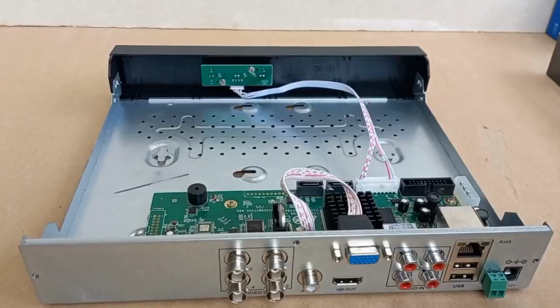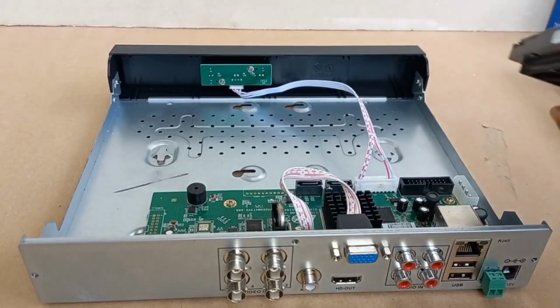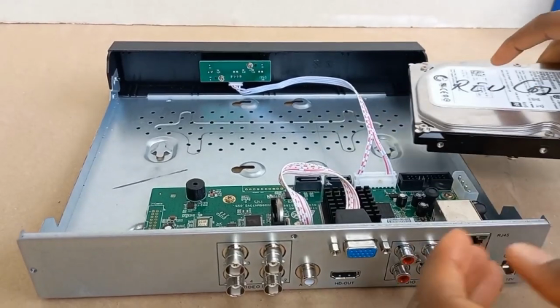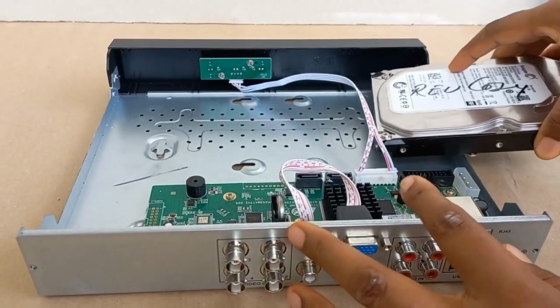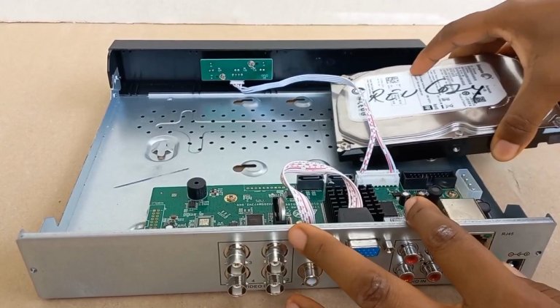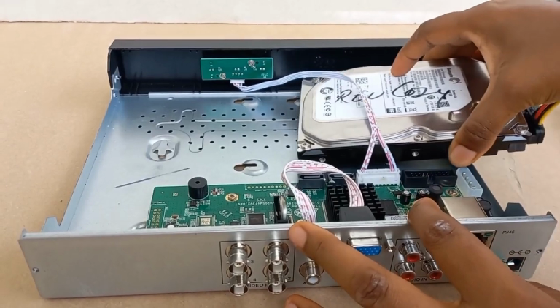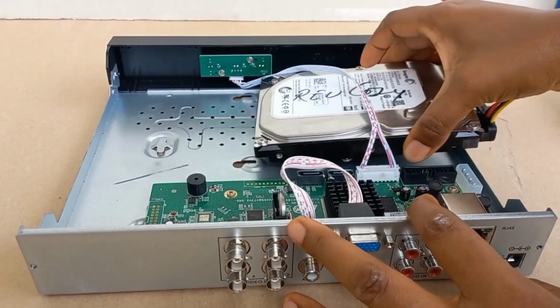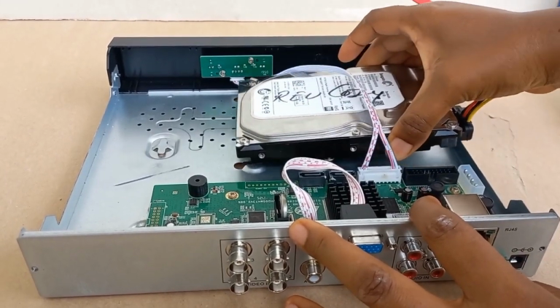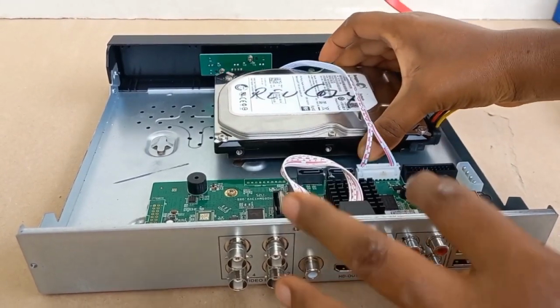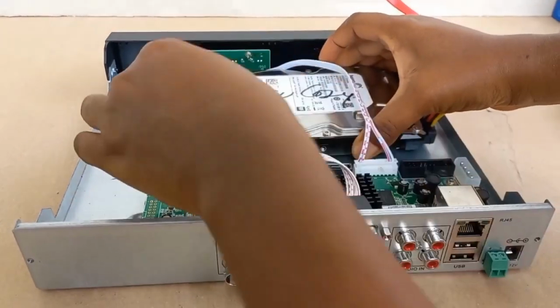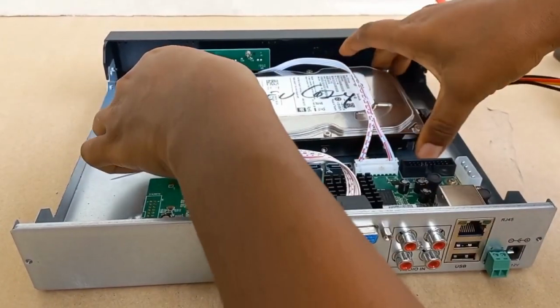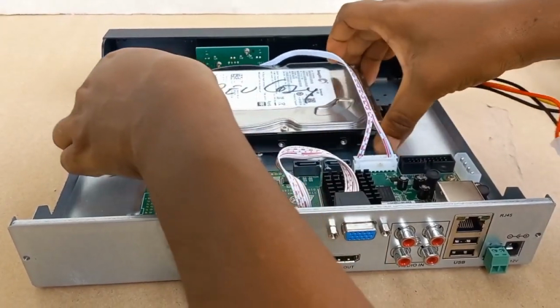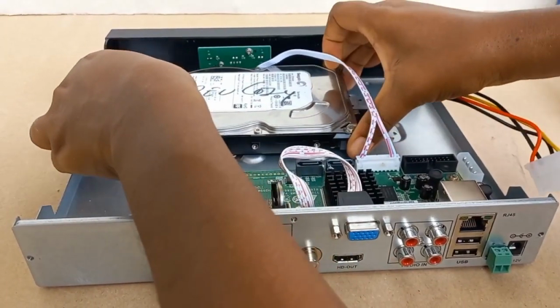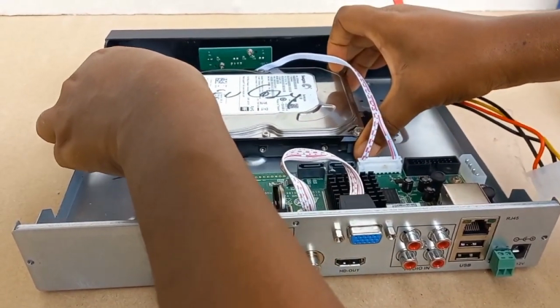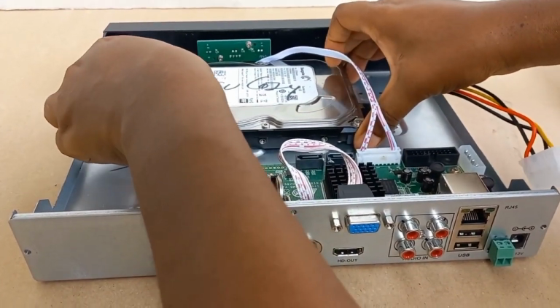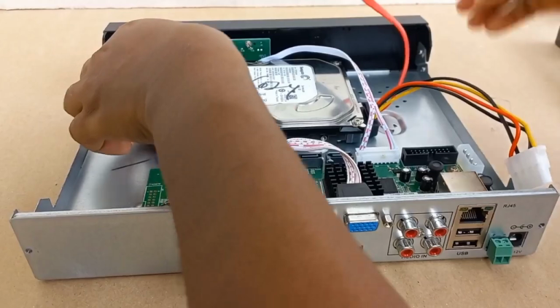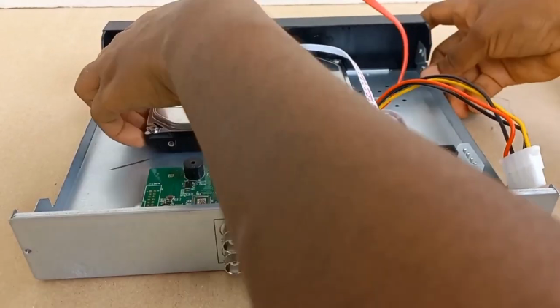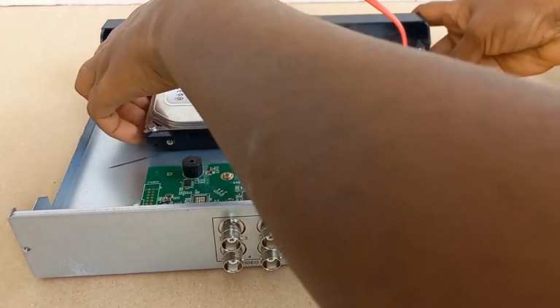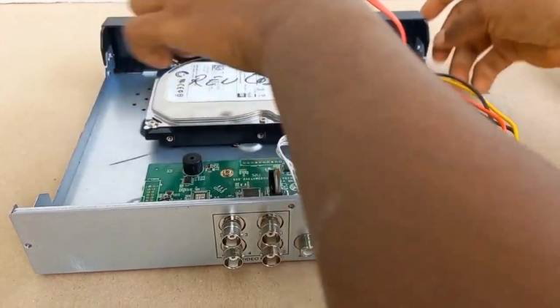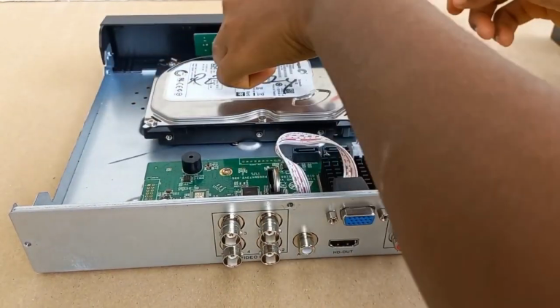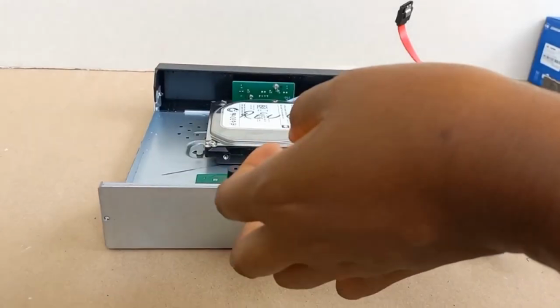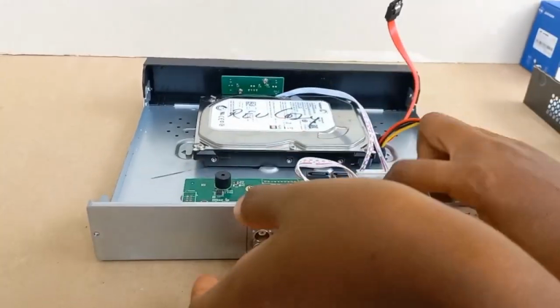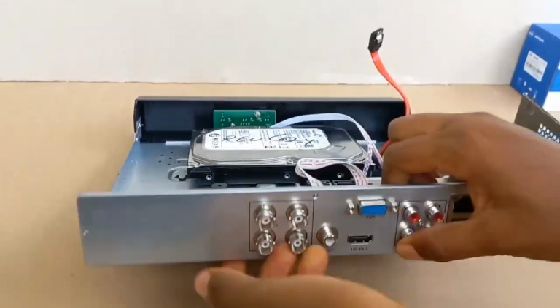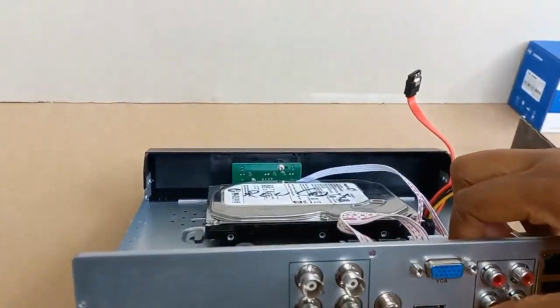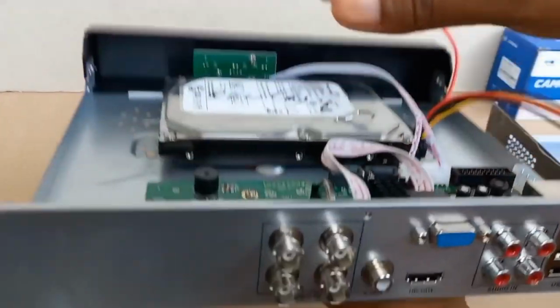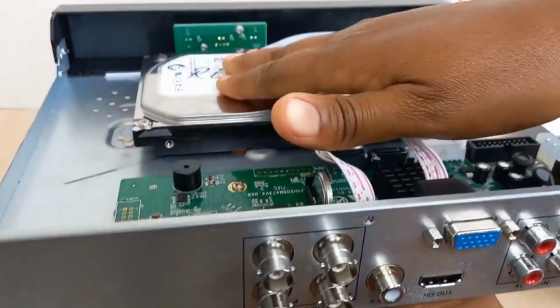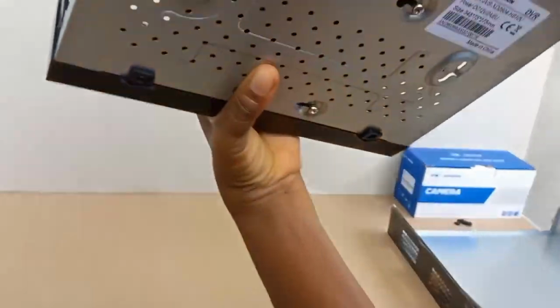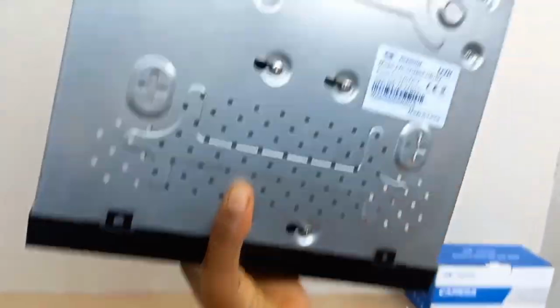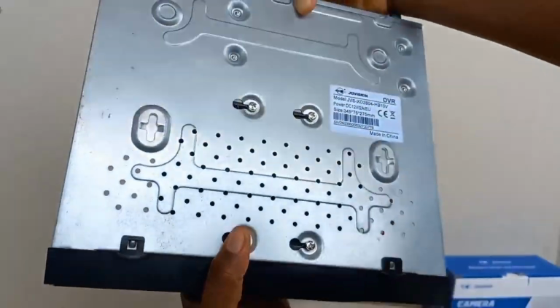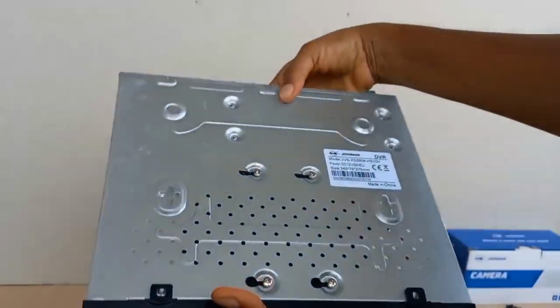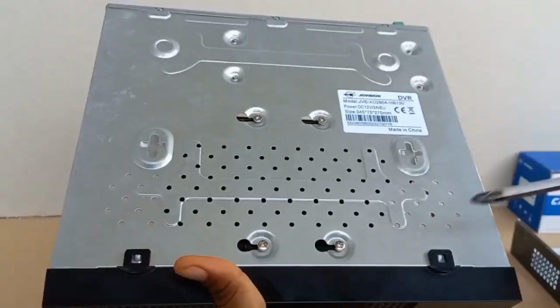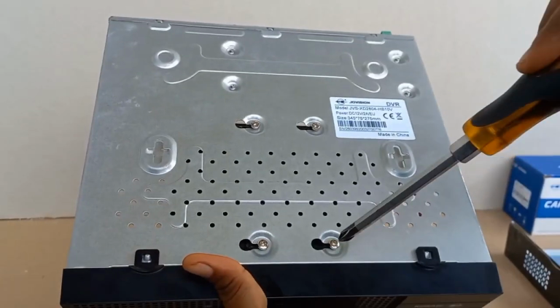I will now slide it into the DVR like this, and make sure it is locked properly. I will now tighten the screws.